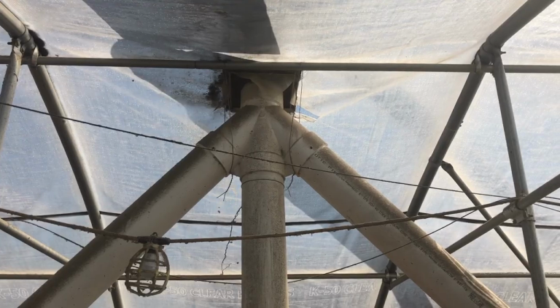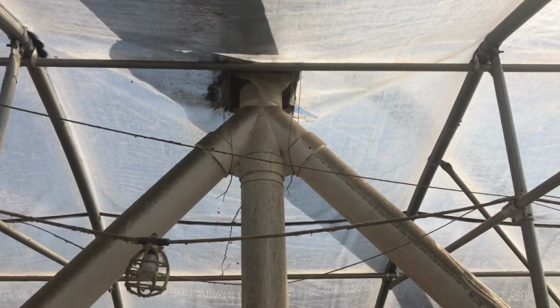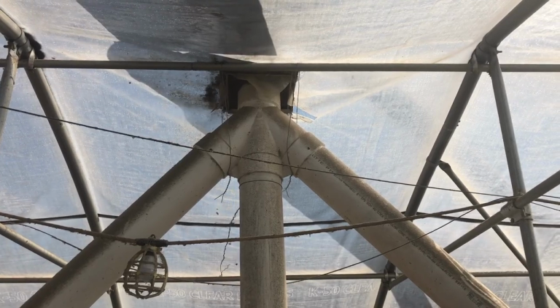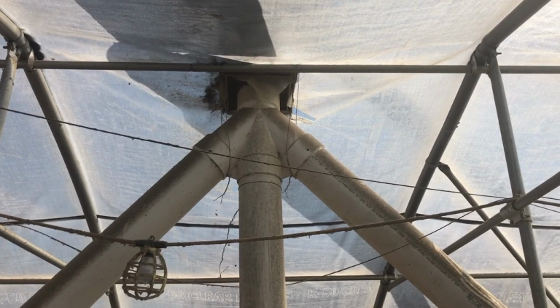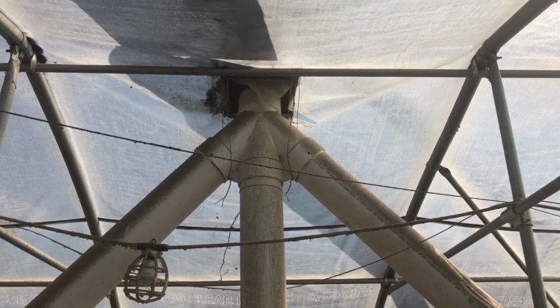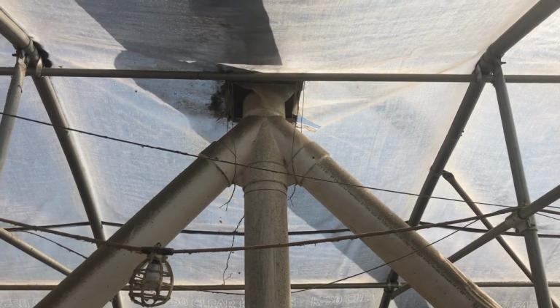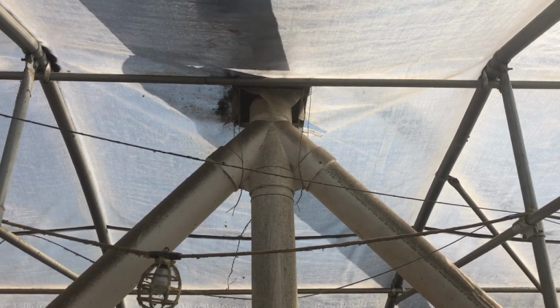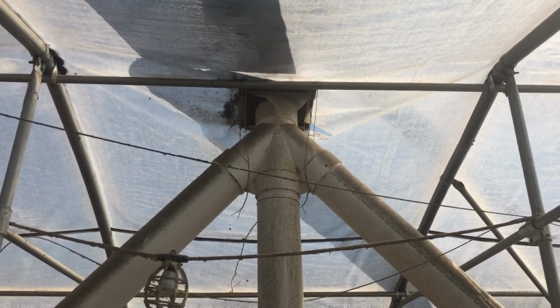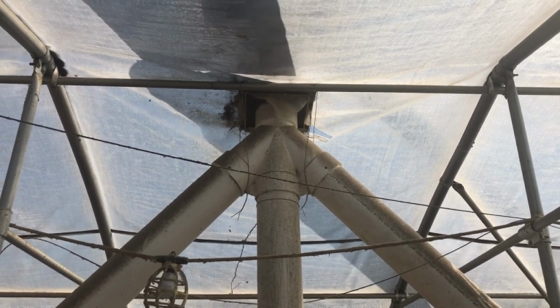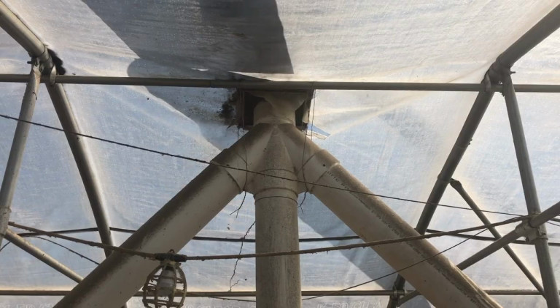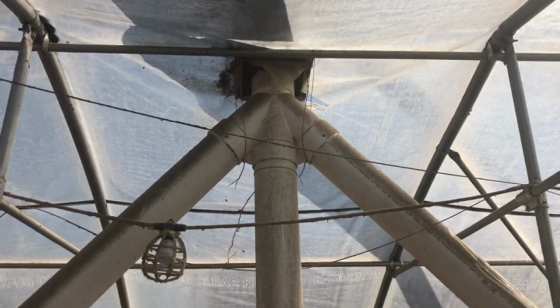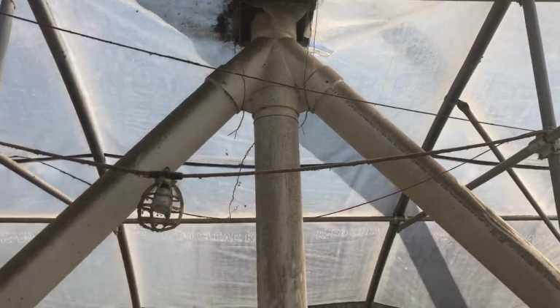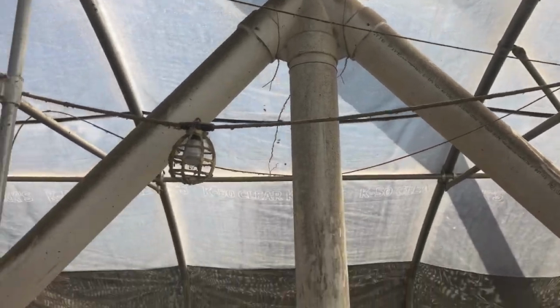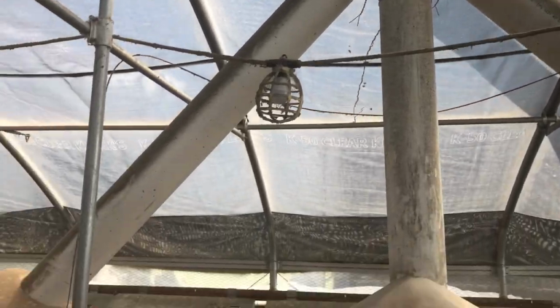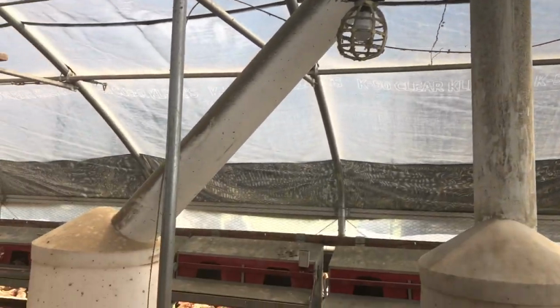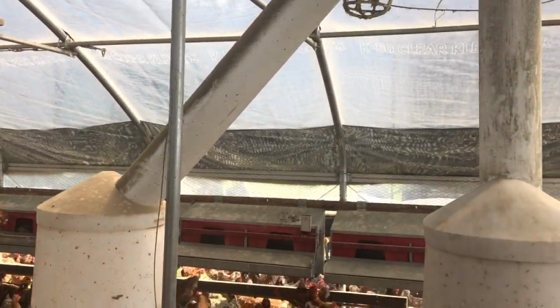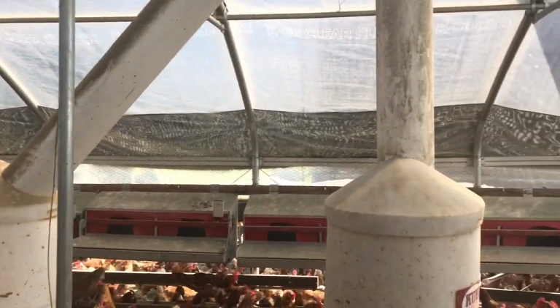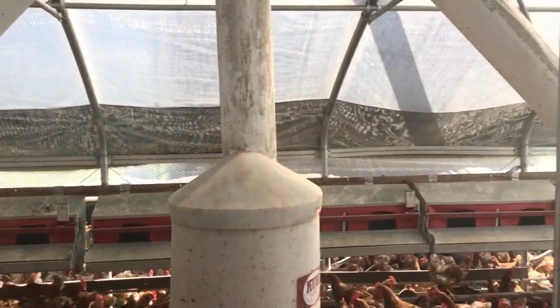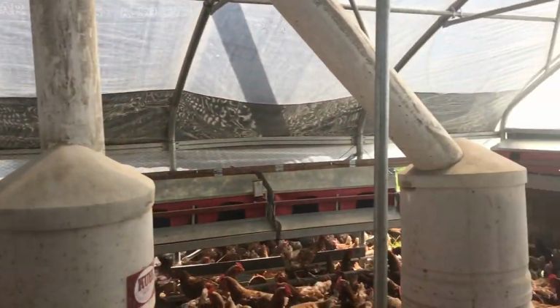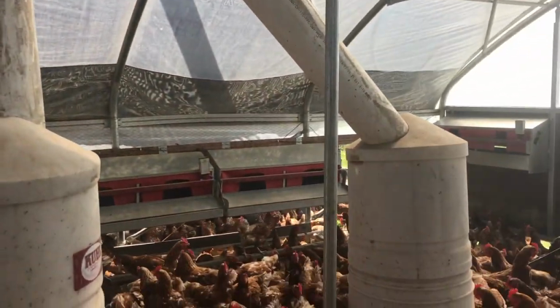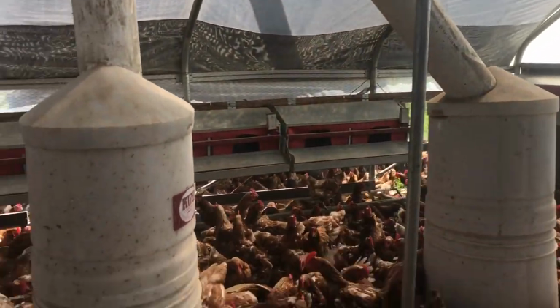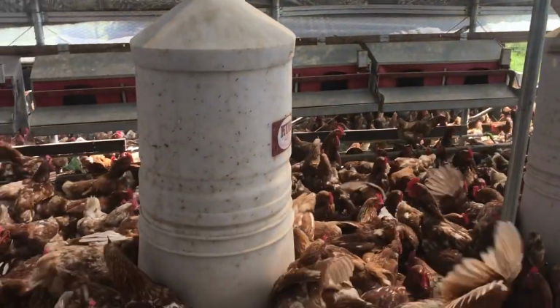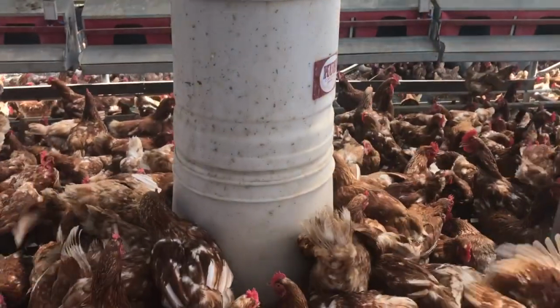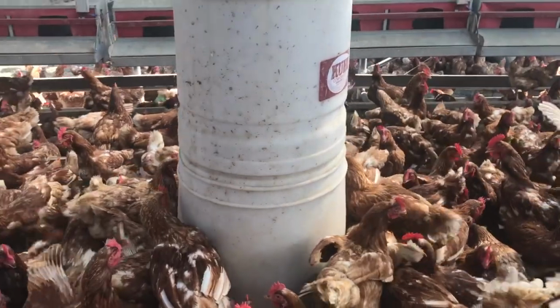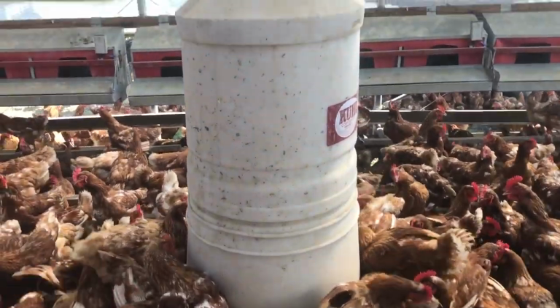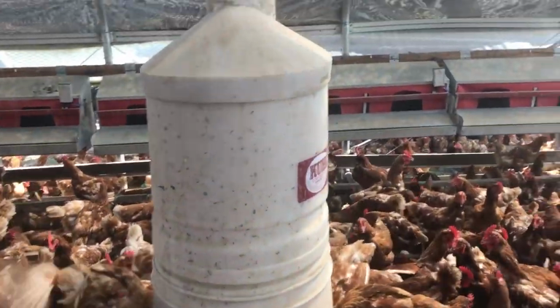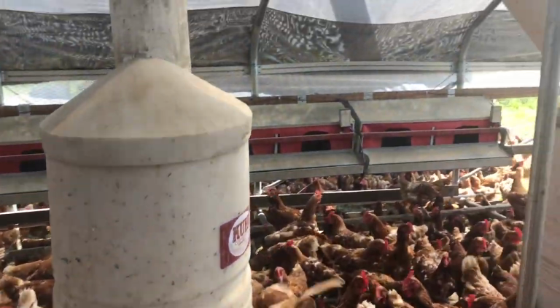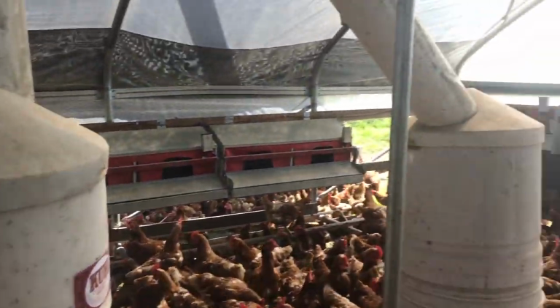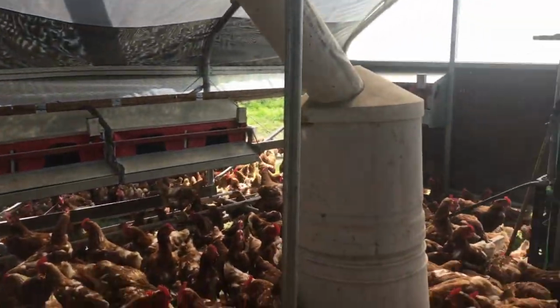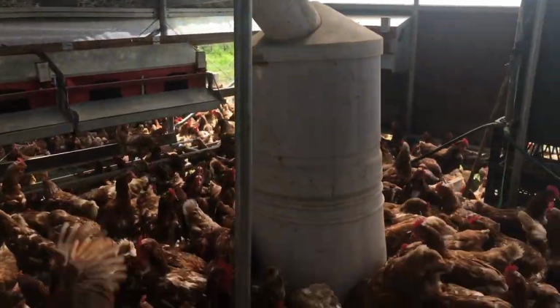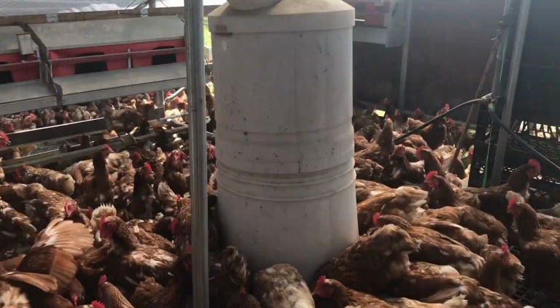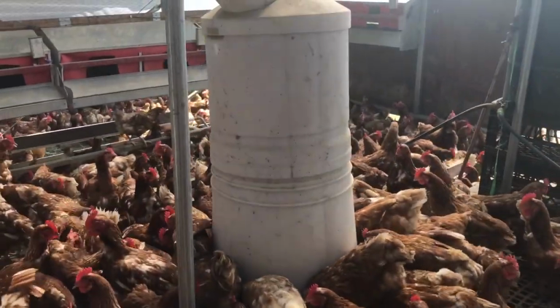Feed is being augered in from the funnel outside at the top and it falls down into these three feeders. It always goes to the middle one first, and then usually the right, then the left one.